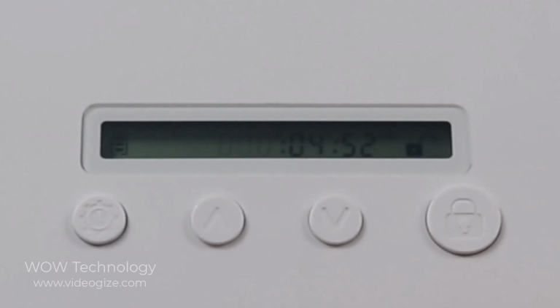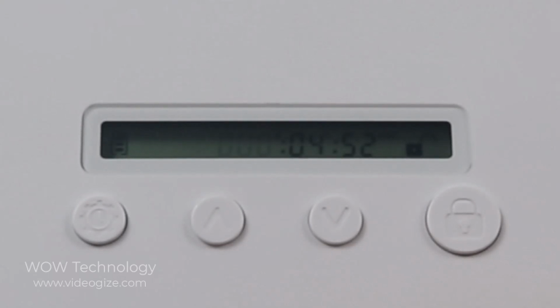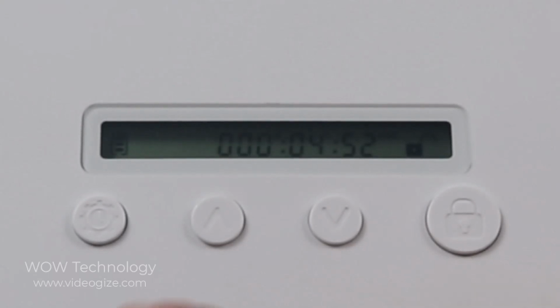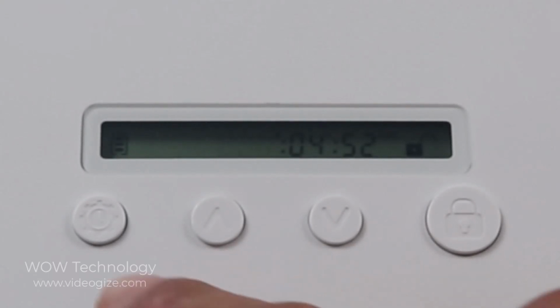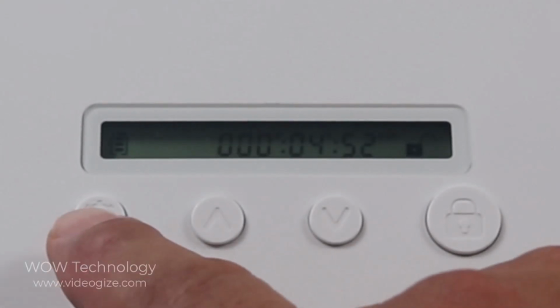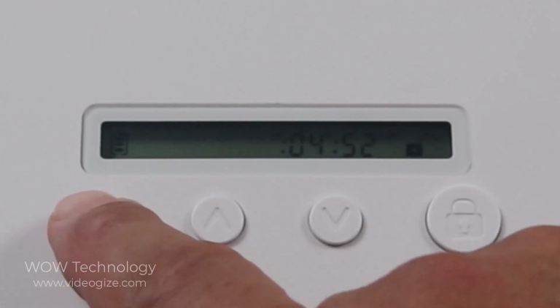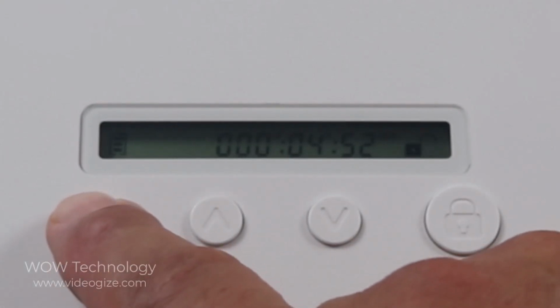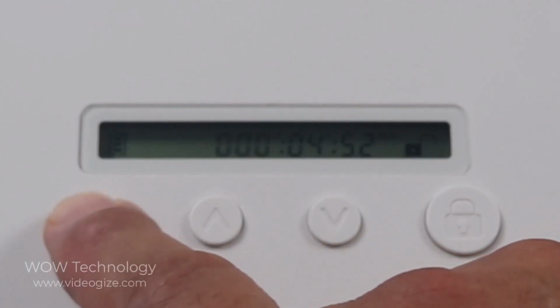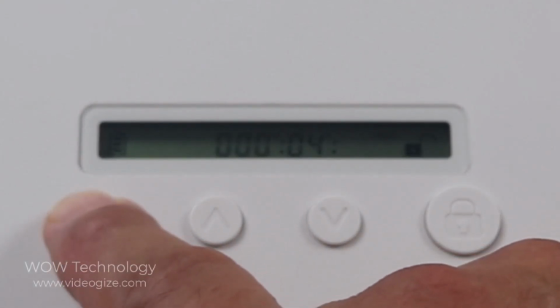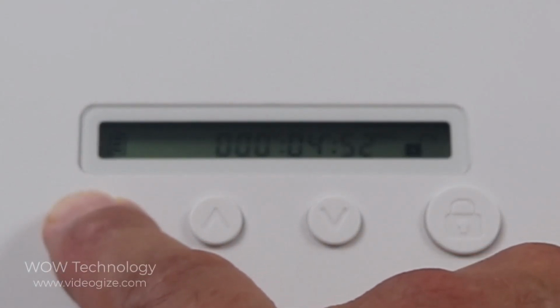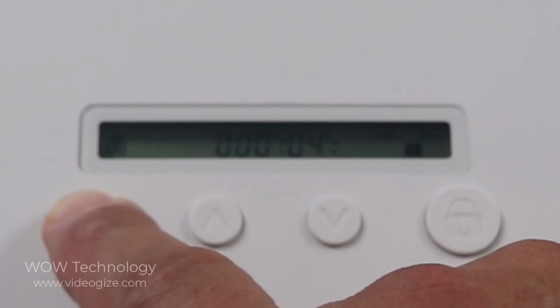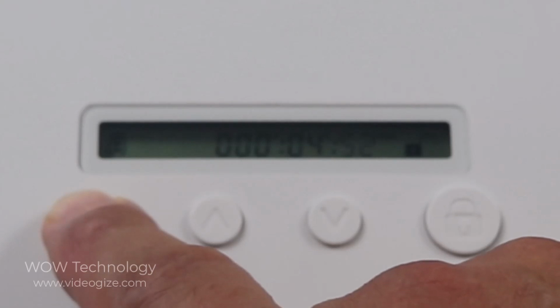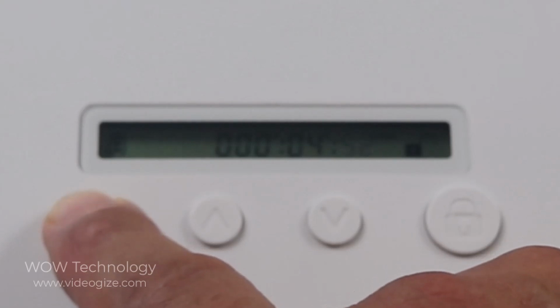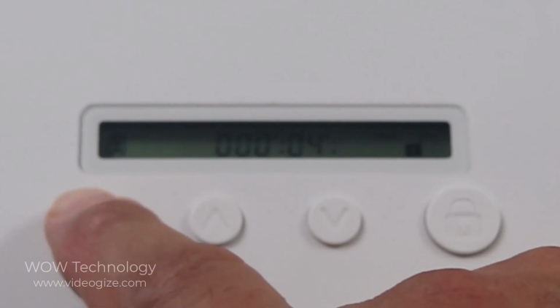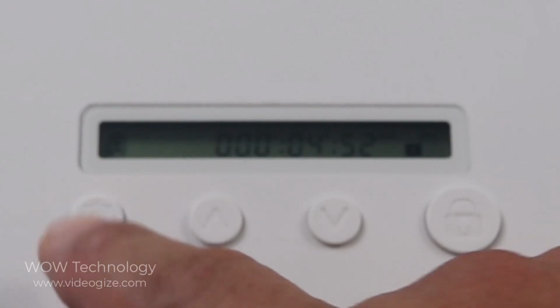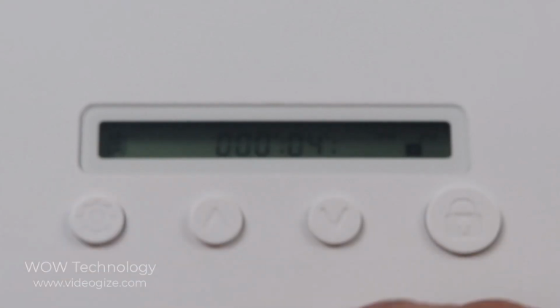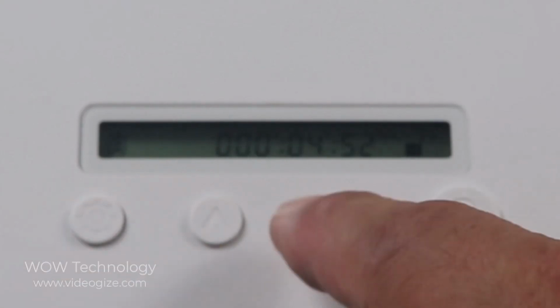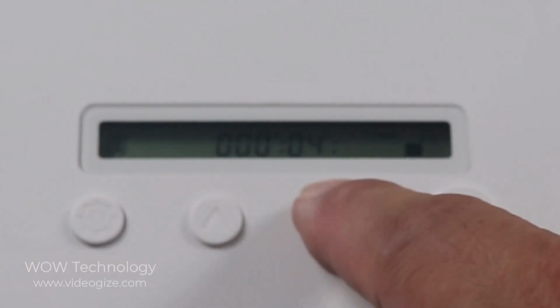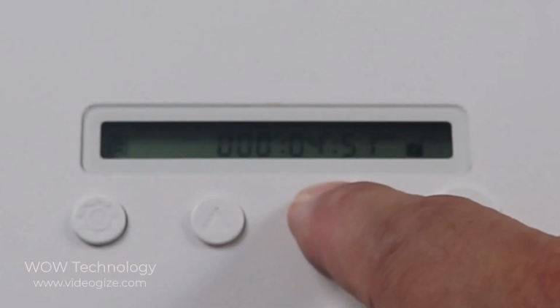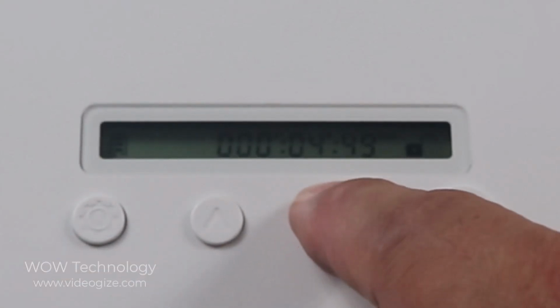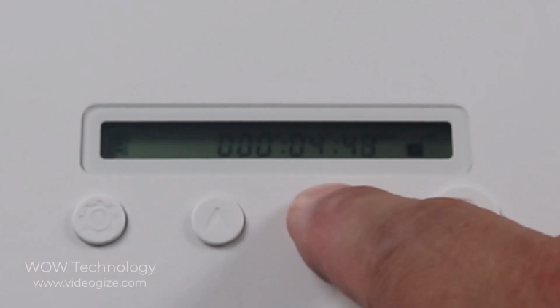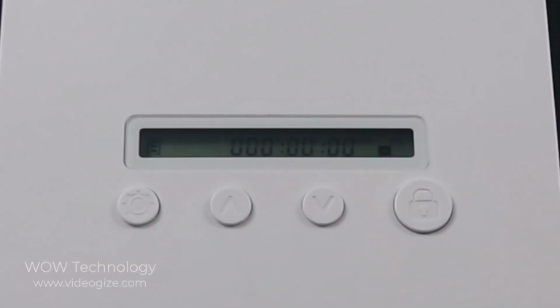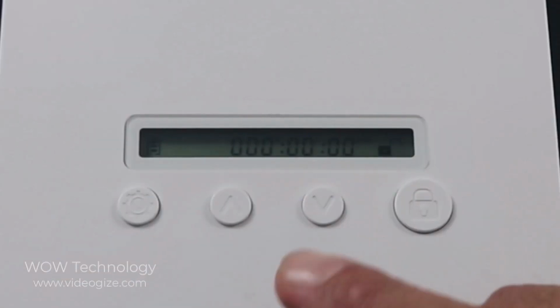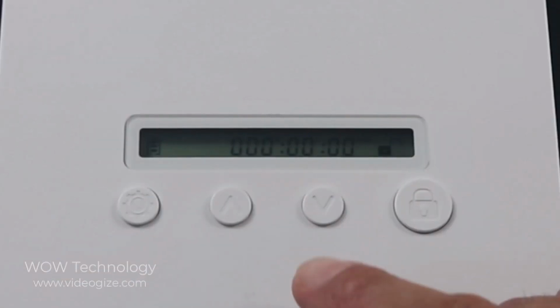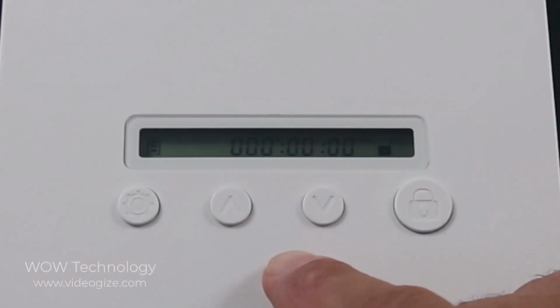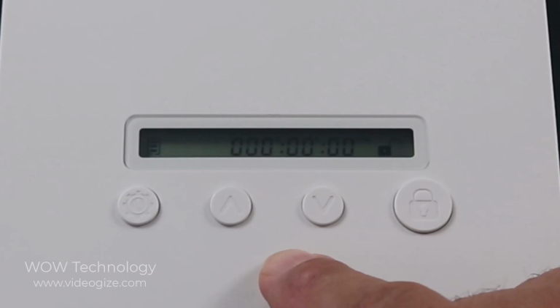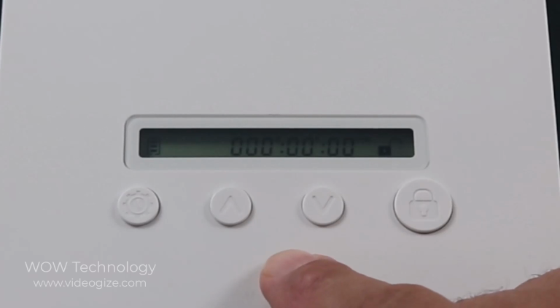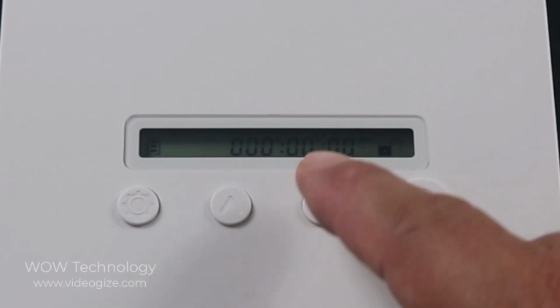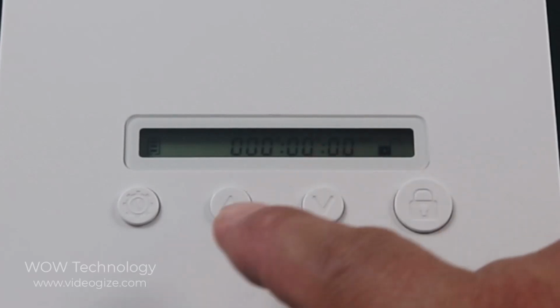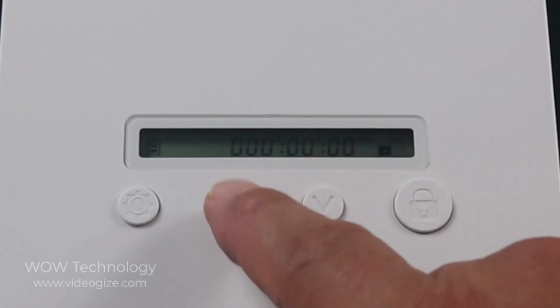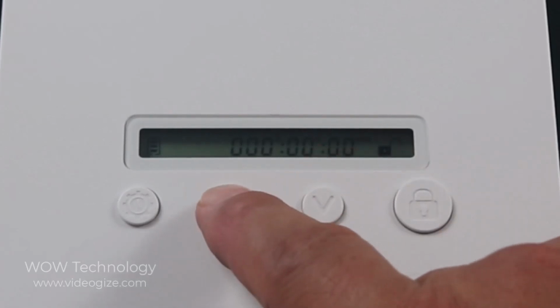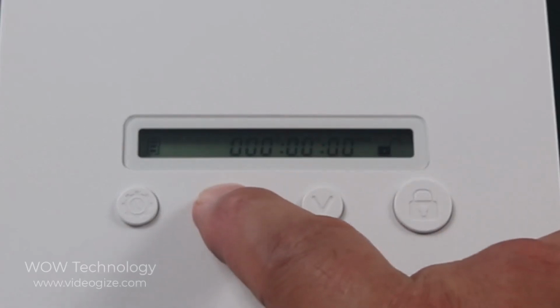Now, to reset it back, go ahead and press and bring it back down. So just for a sample, I'm going to set it for 10 seconds.